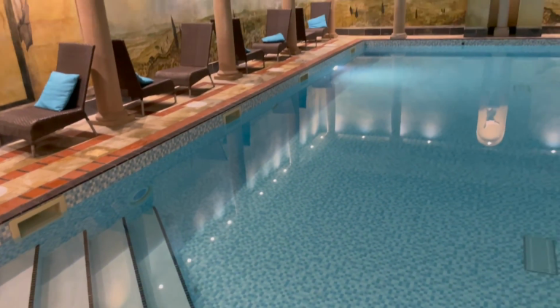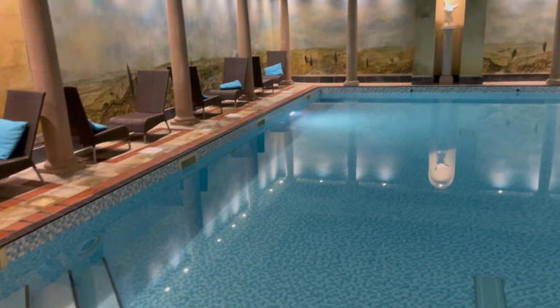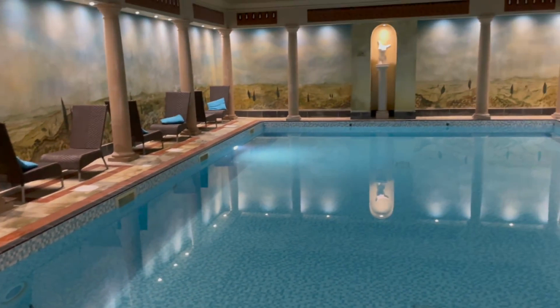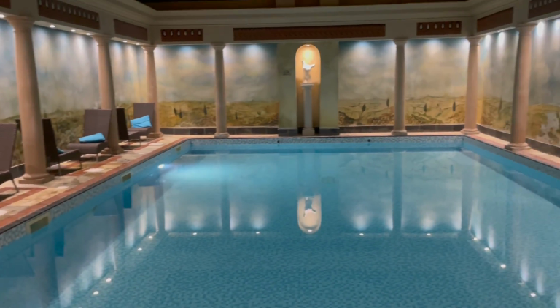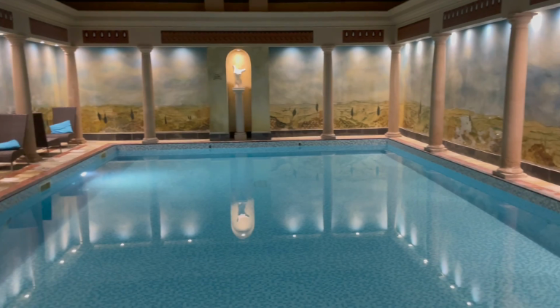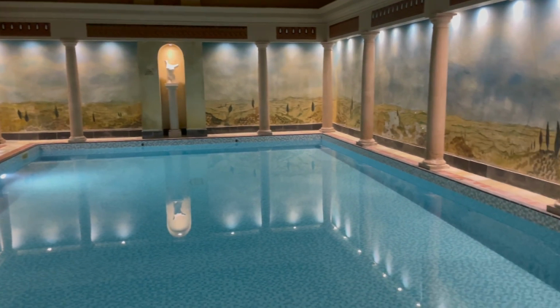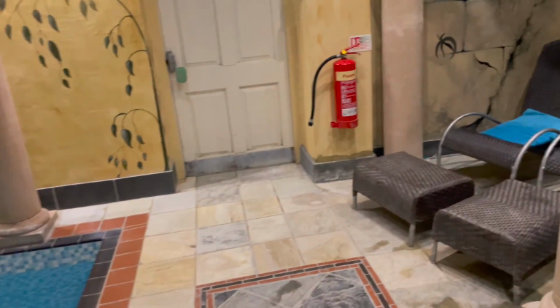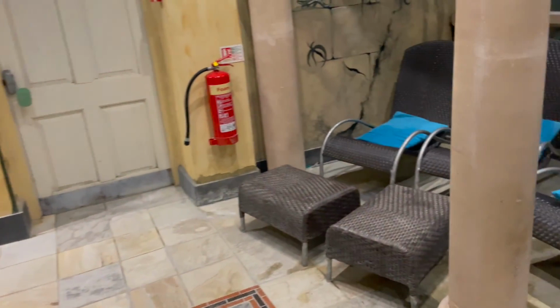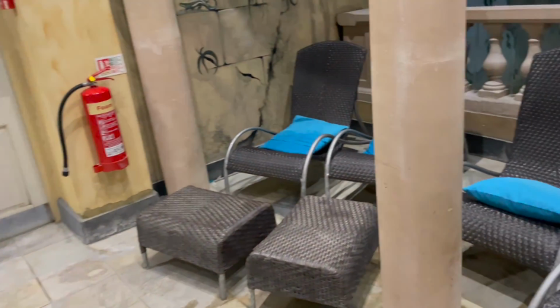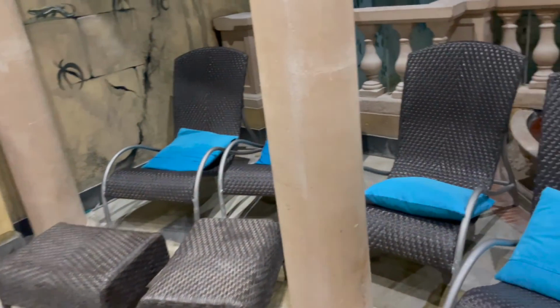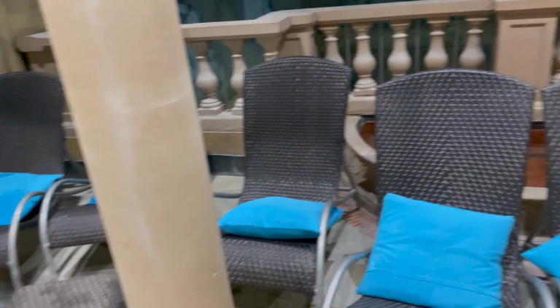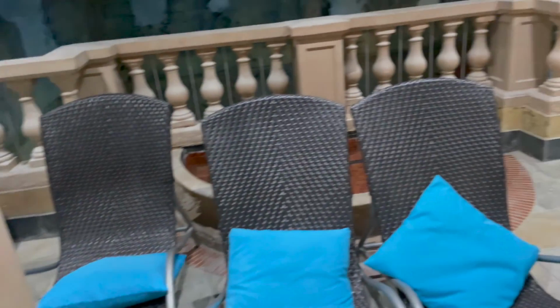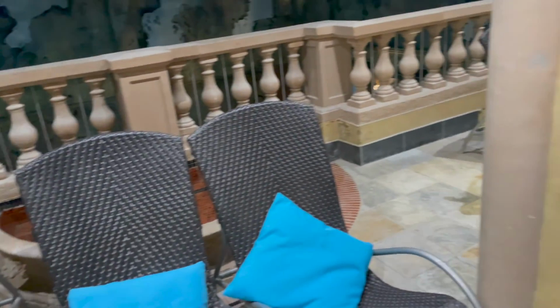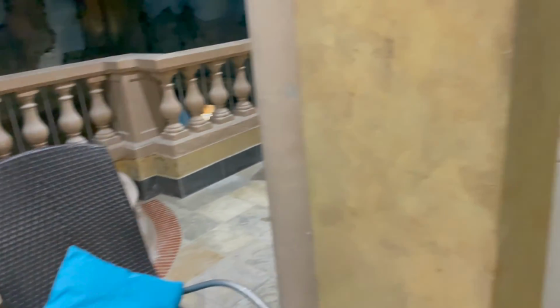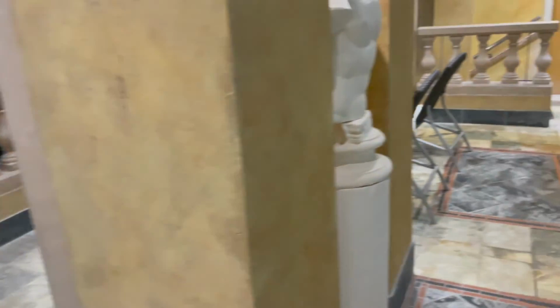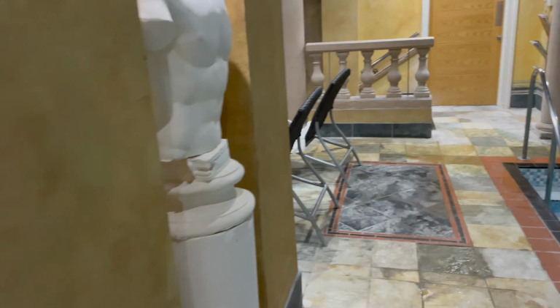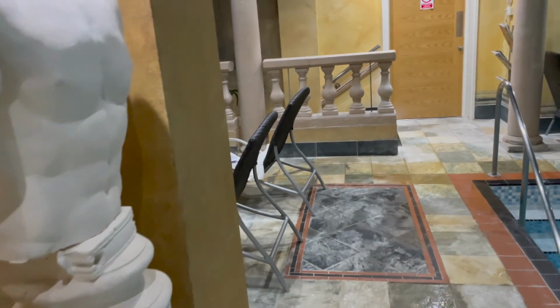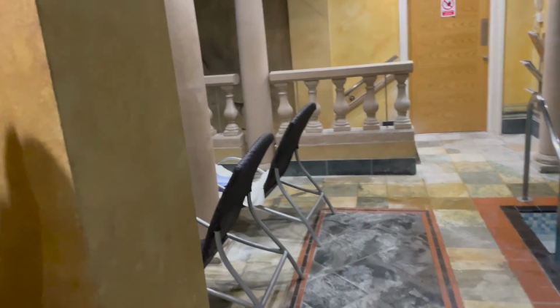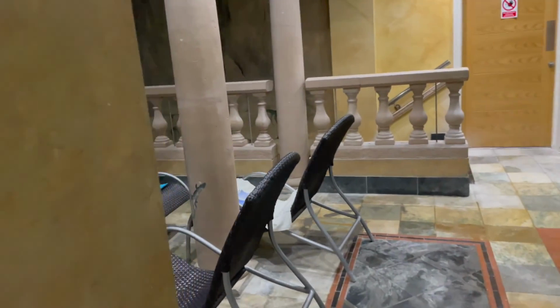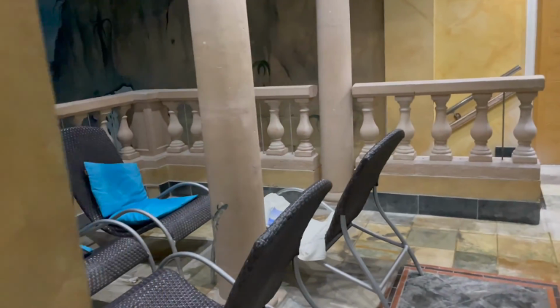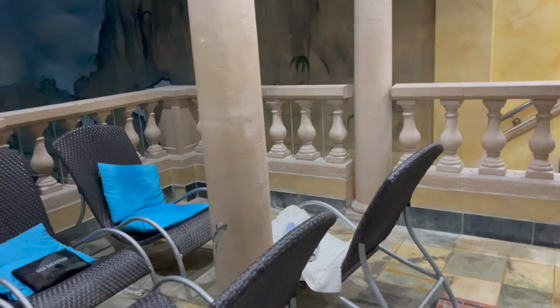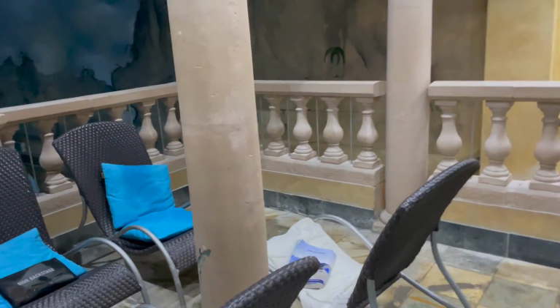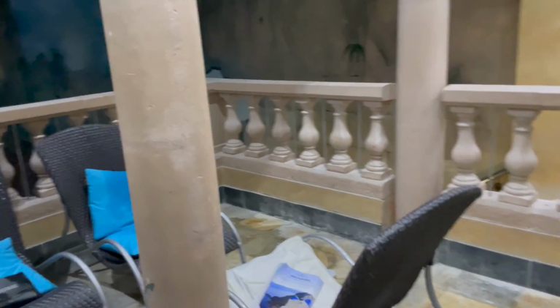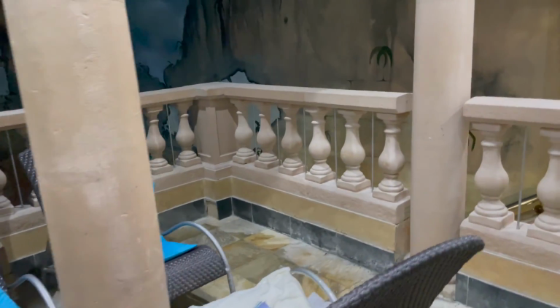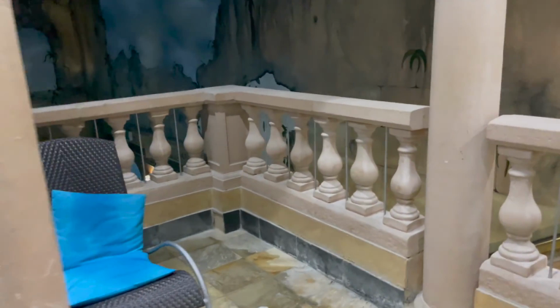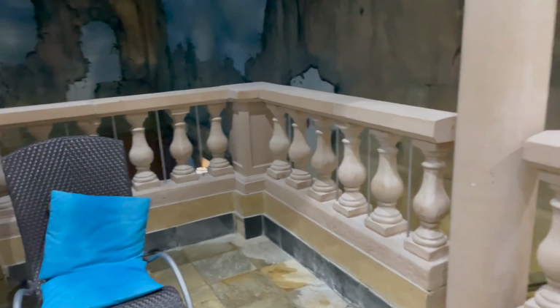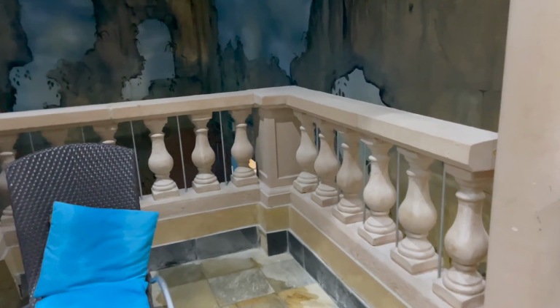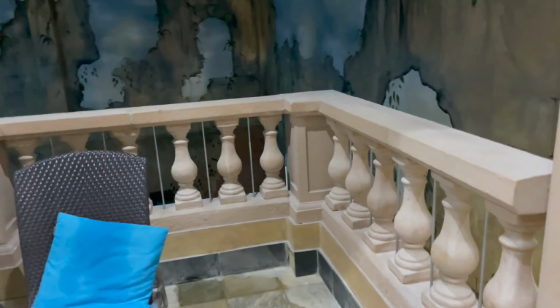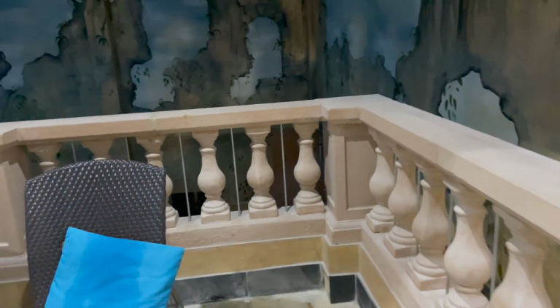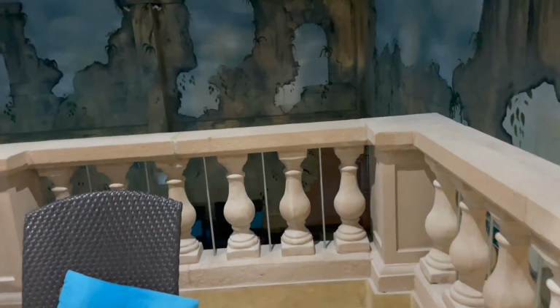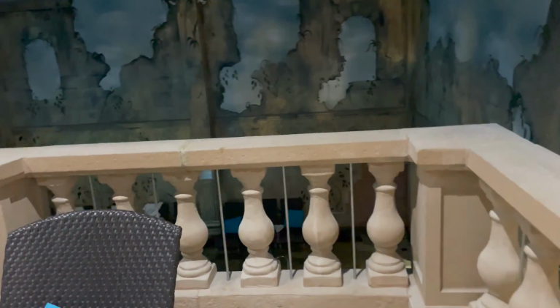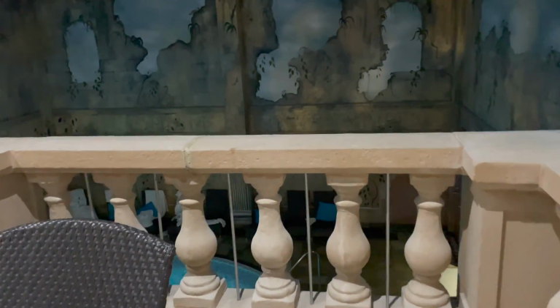Look at that — I've got the whole pool to myself. And you've got all this seating here that goes around. My husband's currently having a massage — it's 85 minutes long, so a mega long massage. You should be so relaxed.